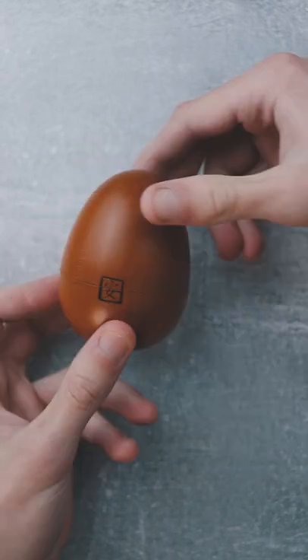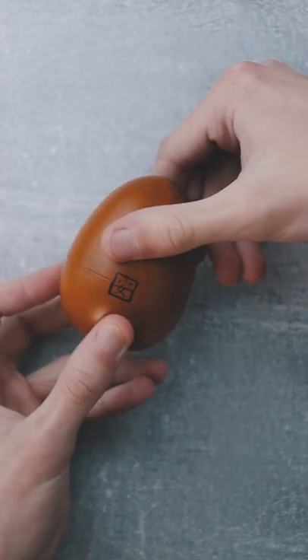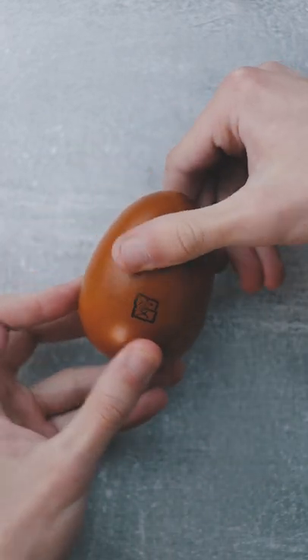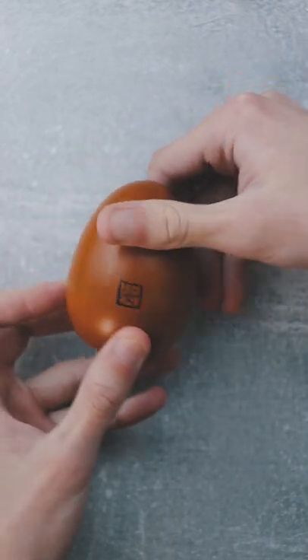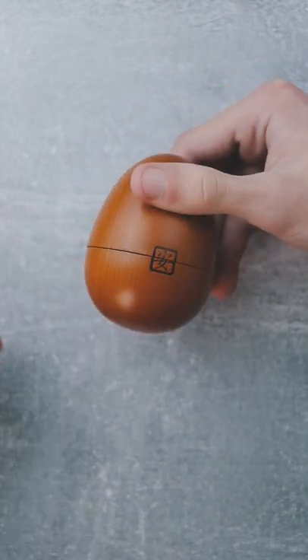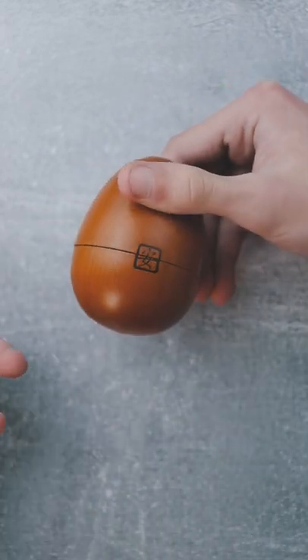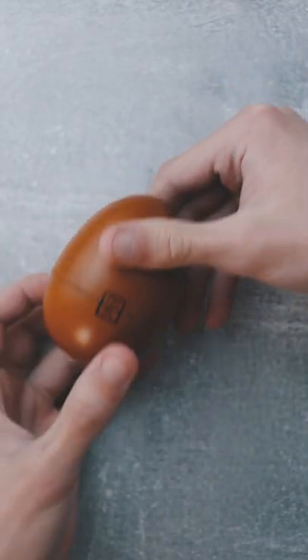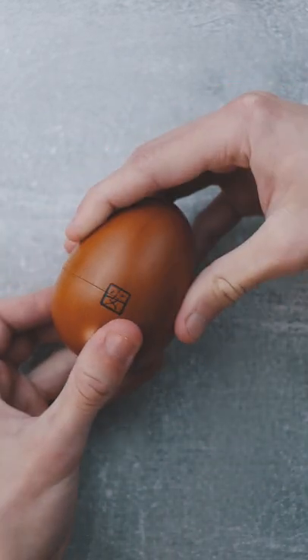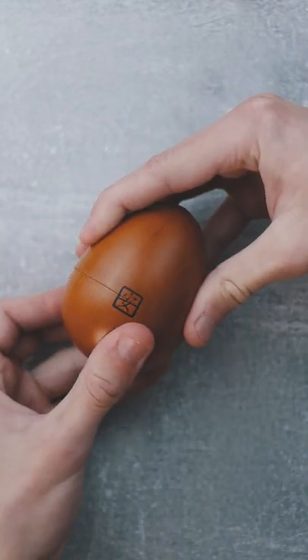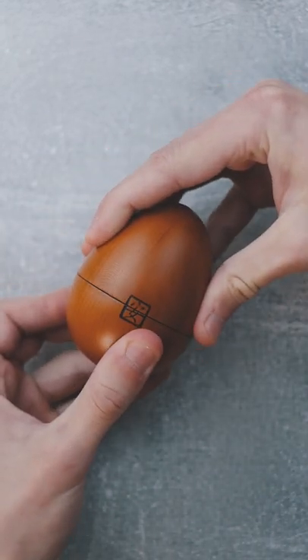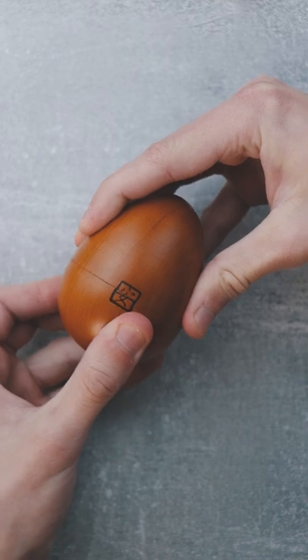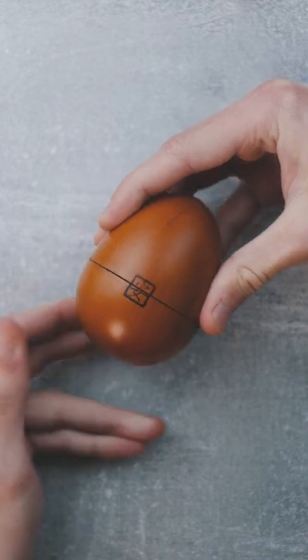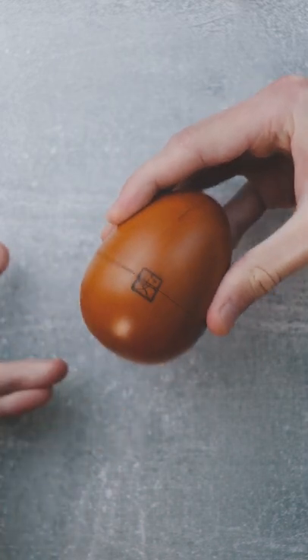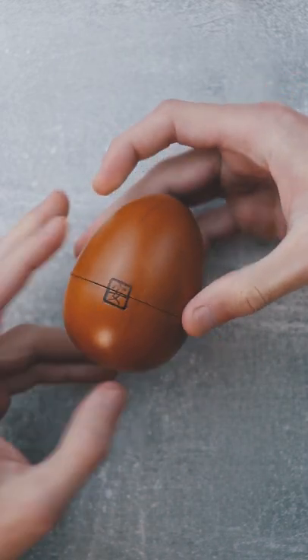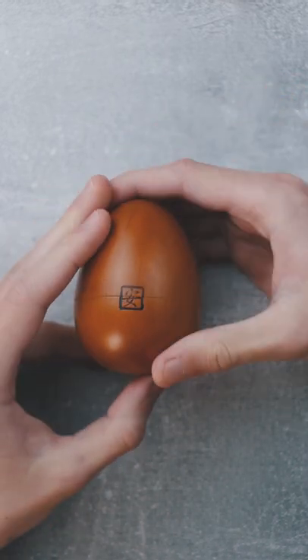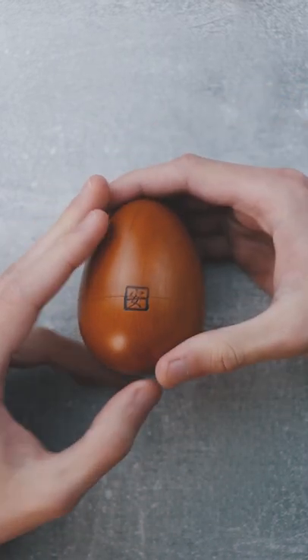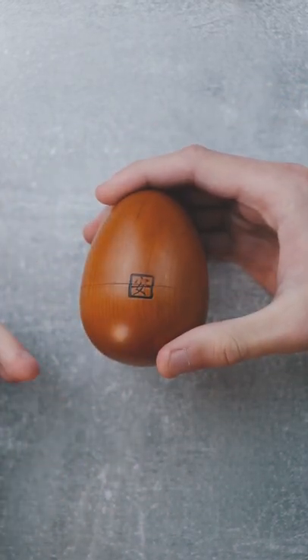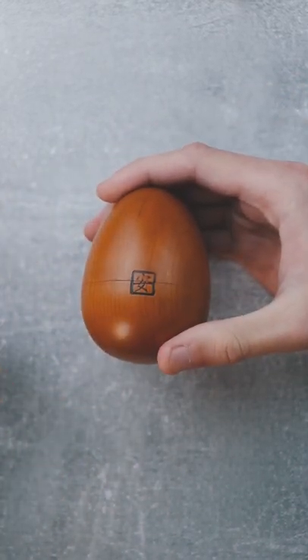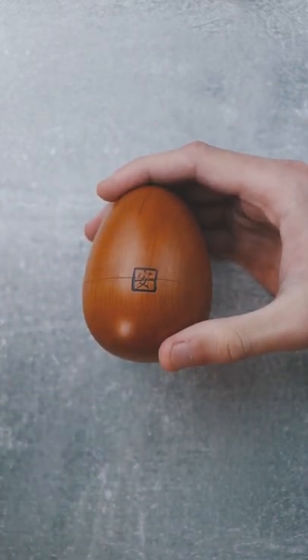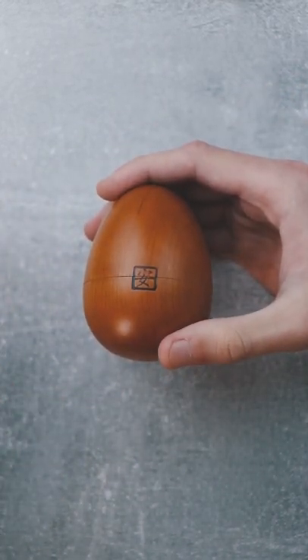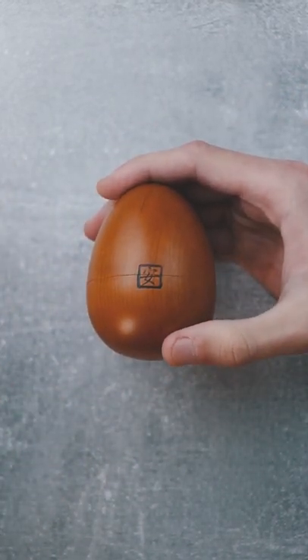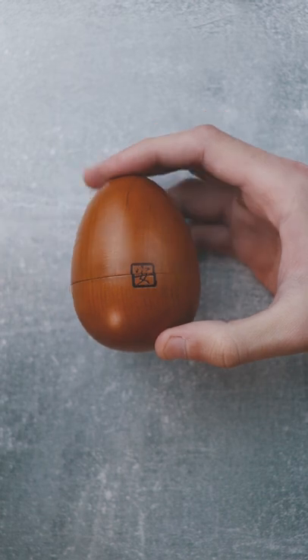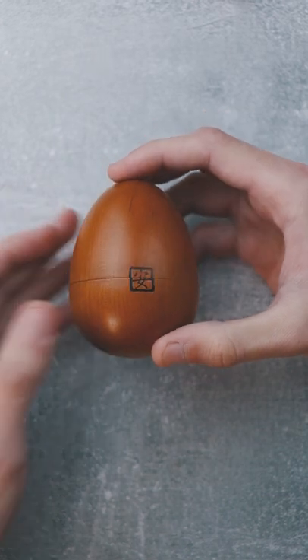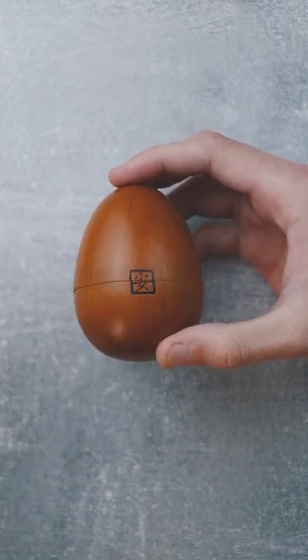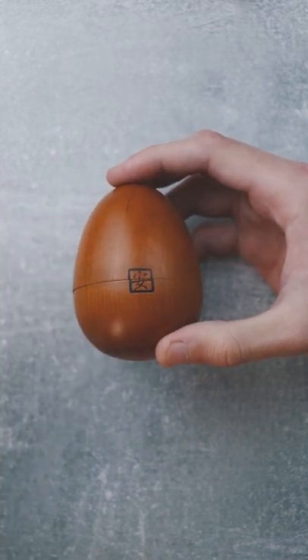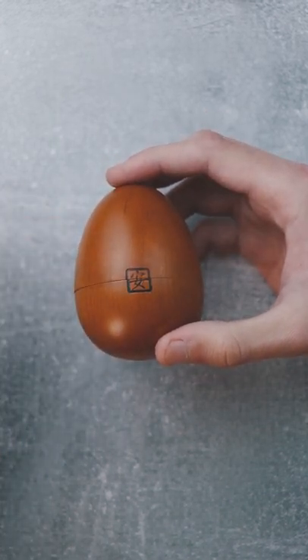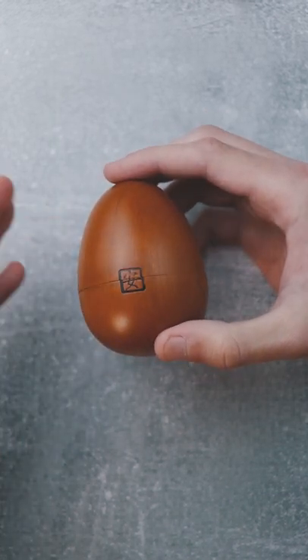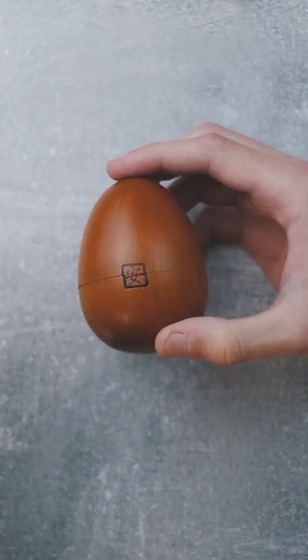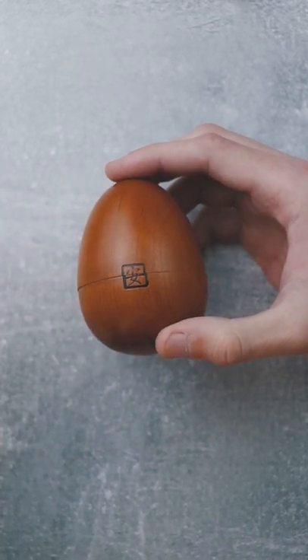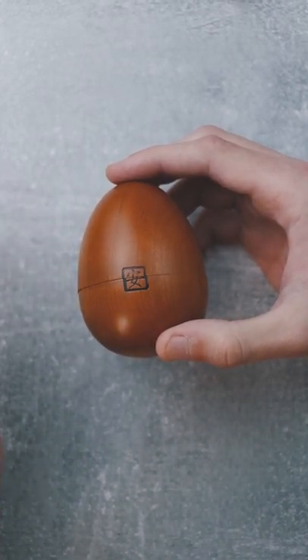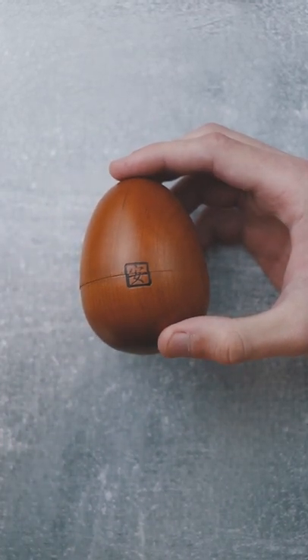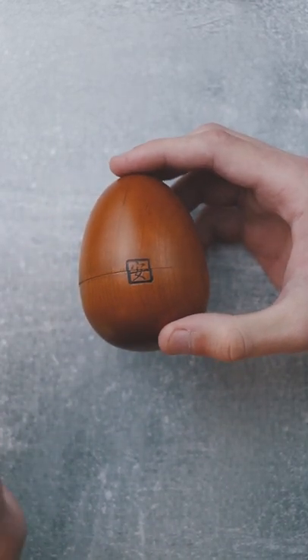You can try and spin it, but that won't open the egg. You can try and pull it apart — that won't open the egg either. If you are familiar with Karakuri and their work, you will know that sometimes they use very cool tricks, and even funny ones.